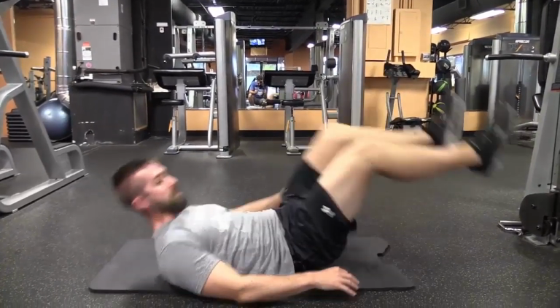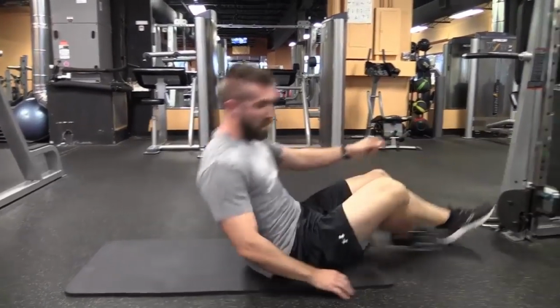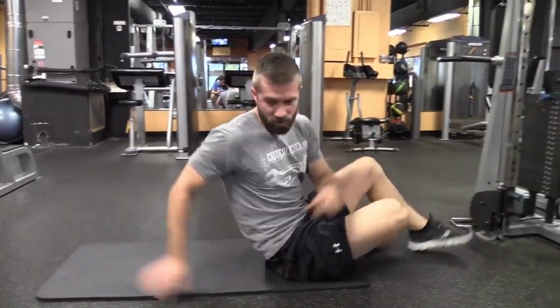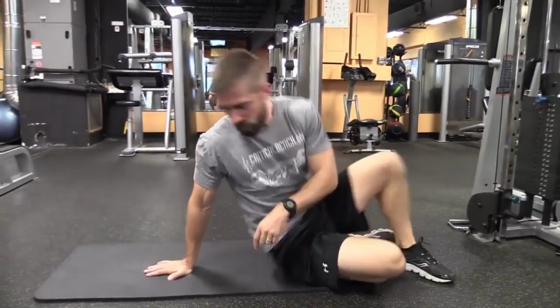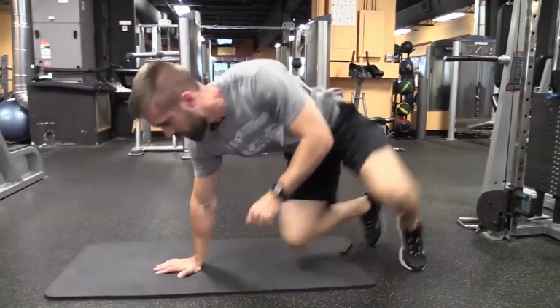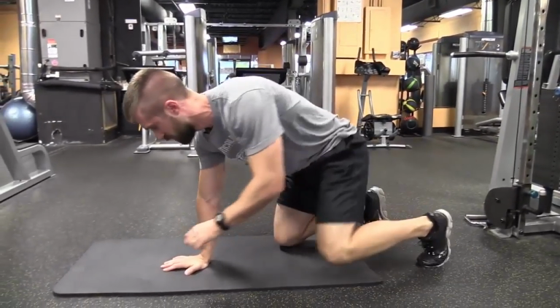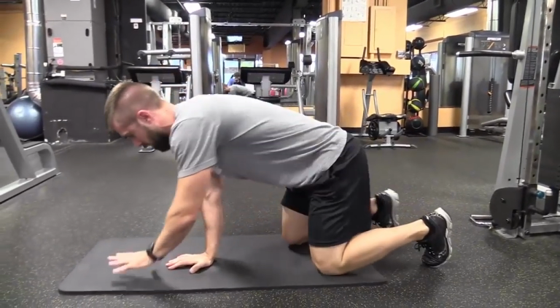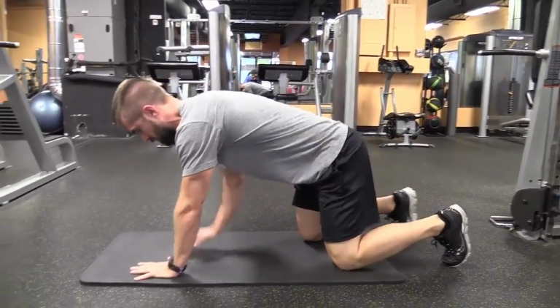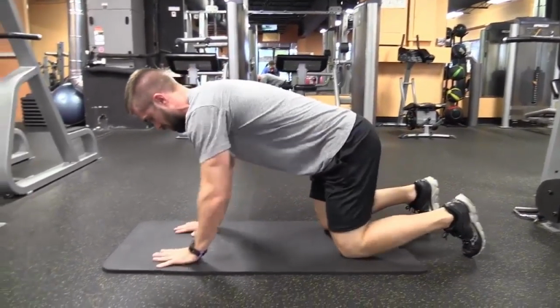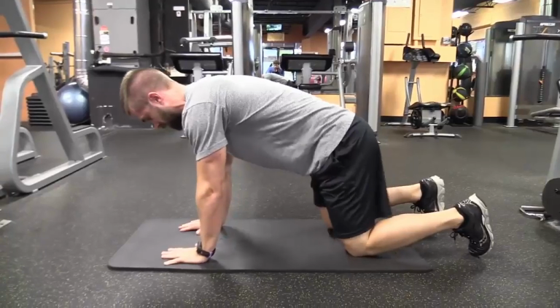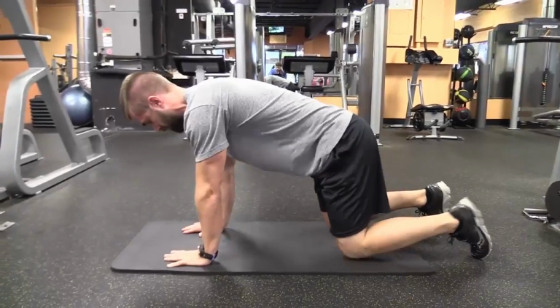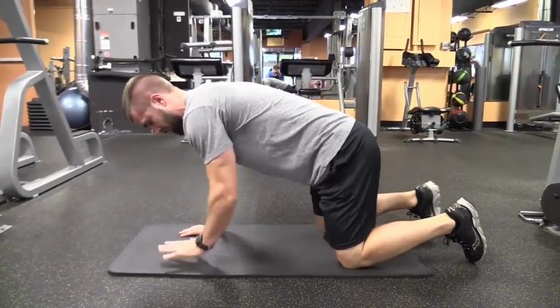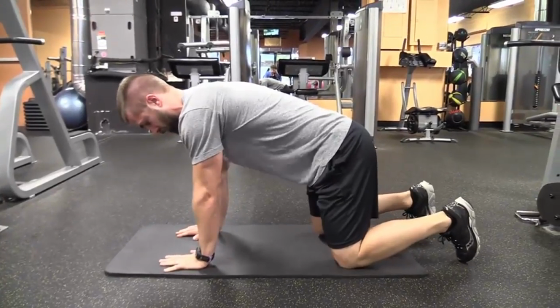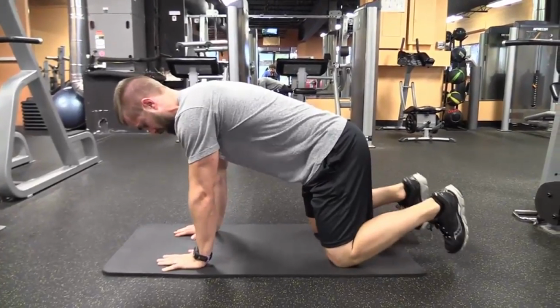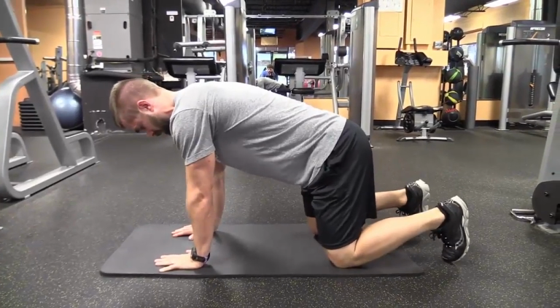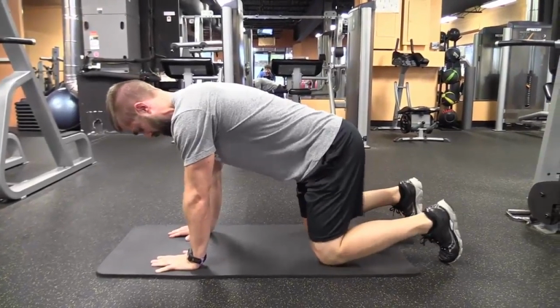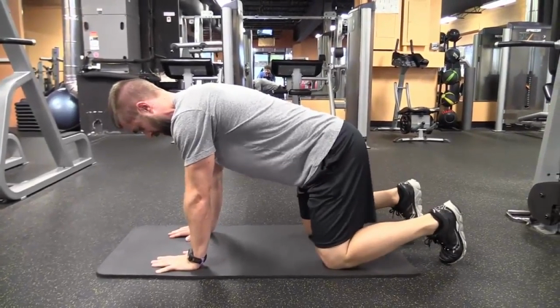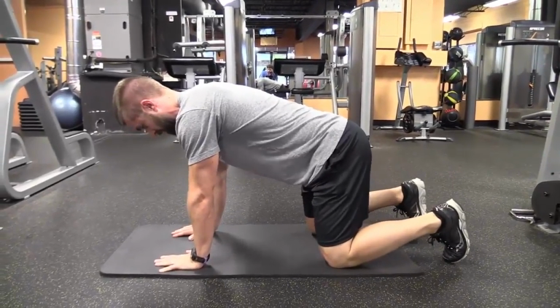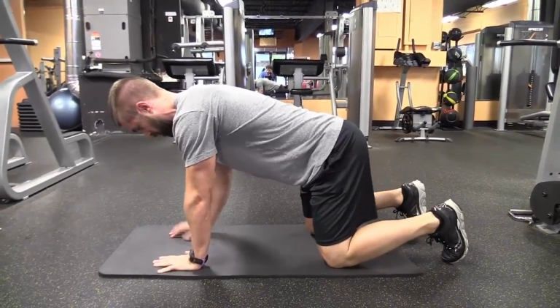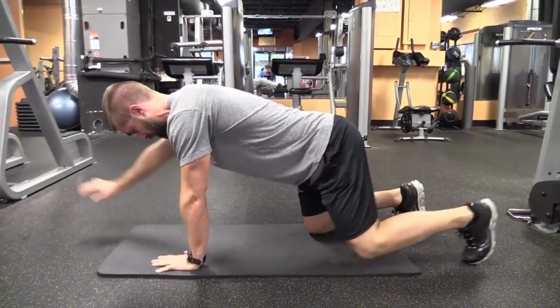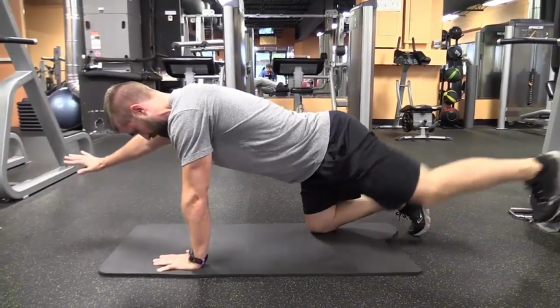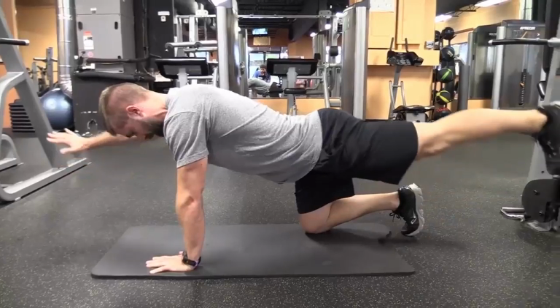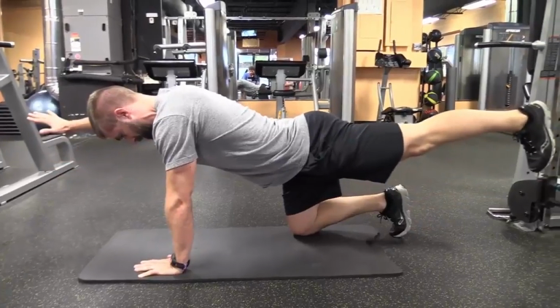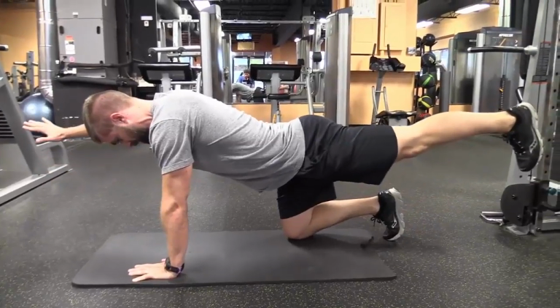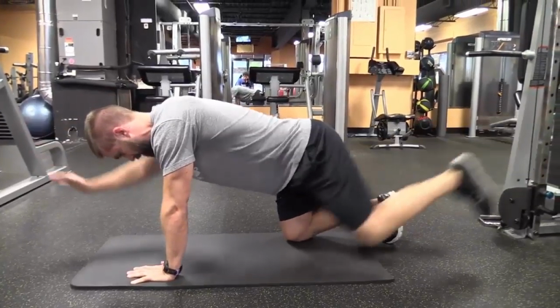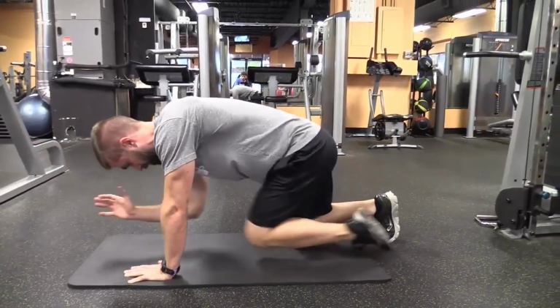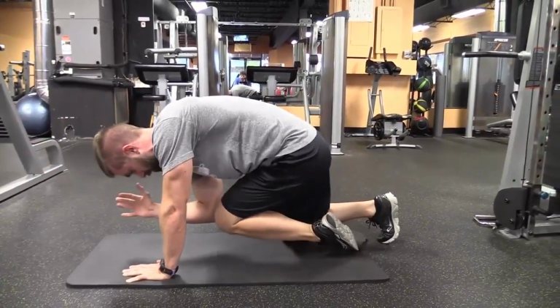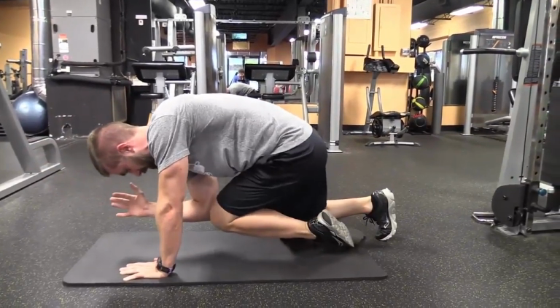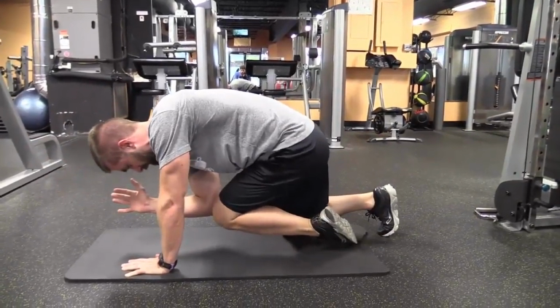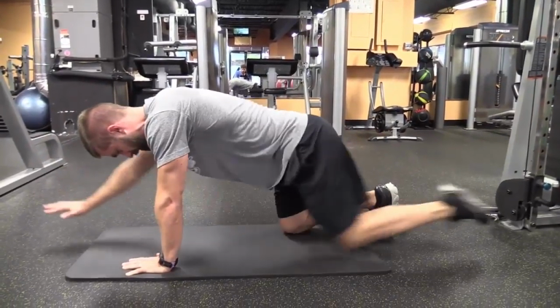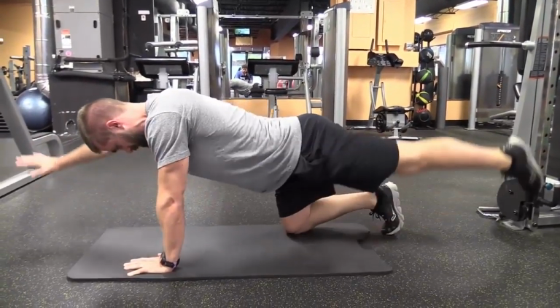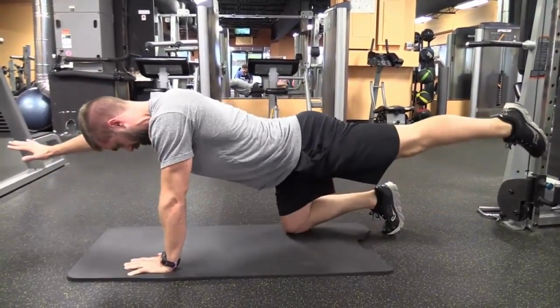We're going to flip on over to an all-fours position. We're going to go into the bird dogs. Hands under the shoulders, knees under our hips. We're going to extend one arm out, opposite leg out, fully extend, reach underneath the body, extend back out.